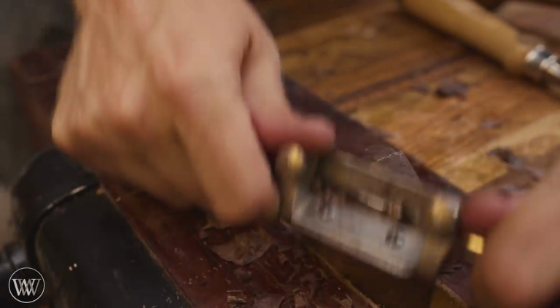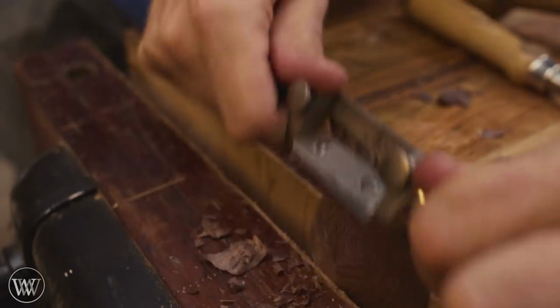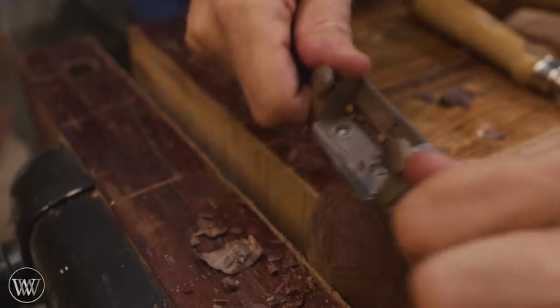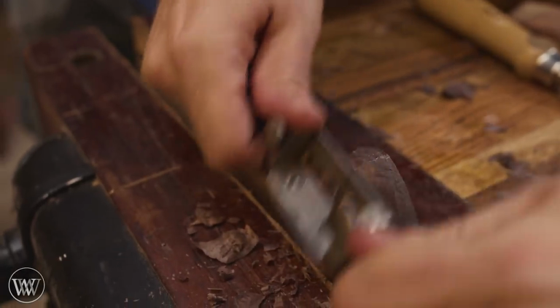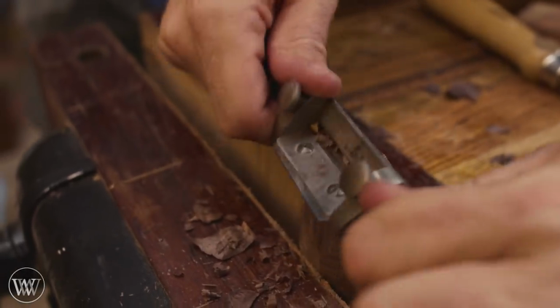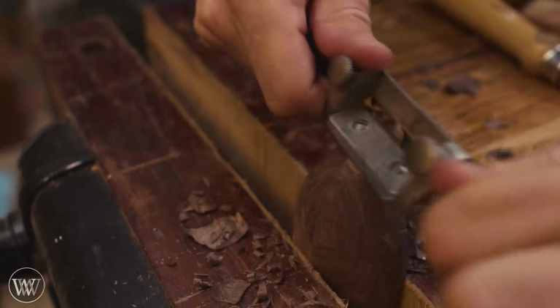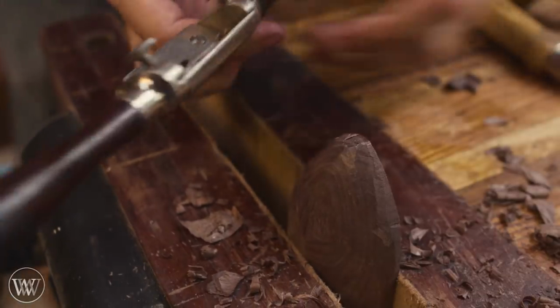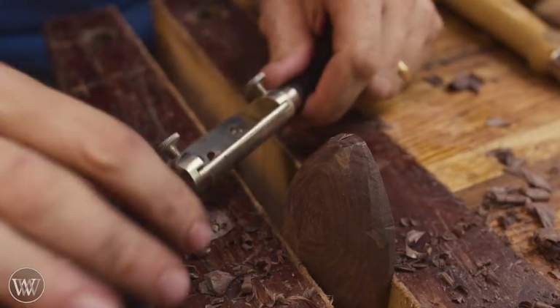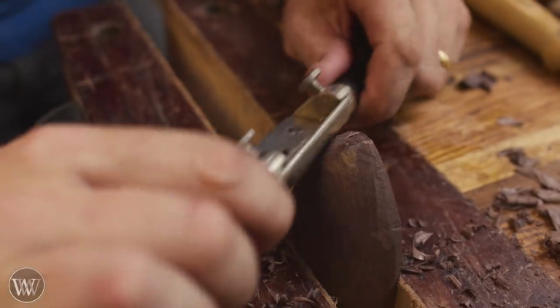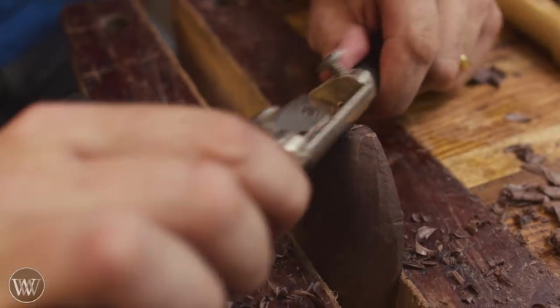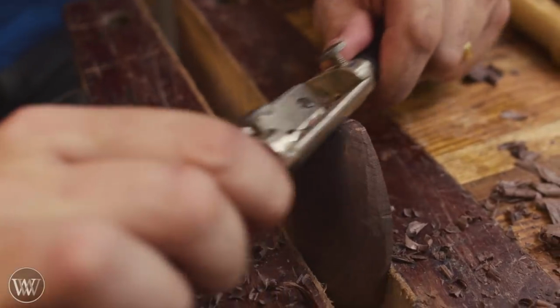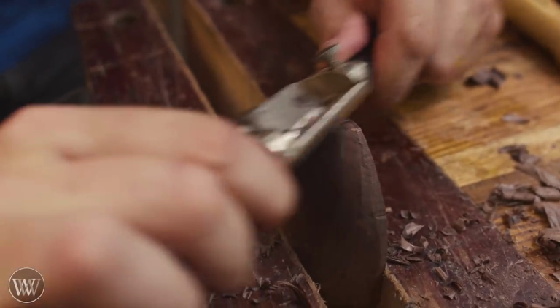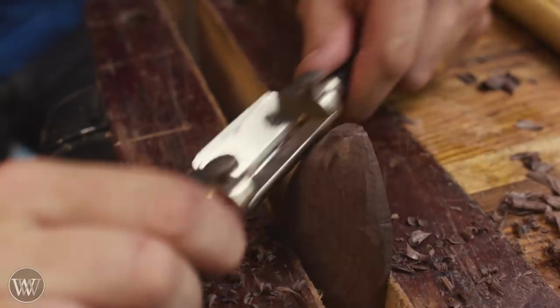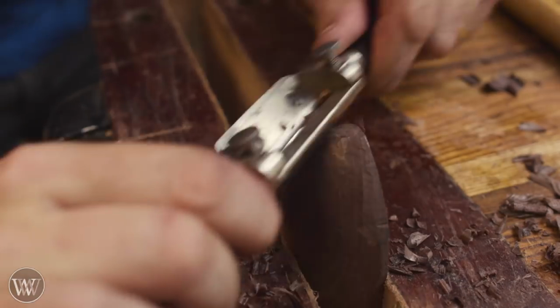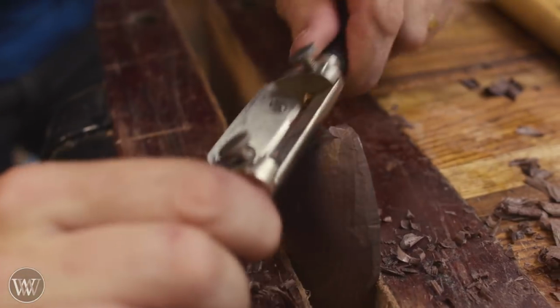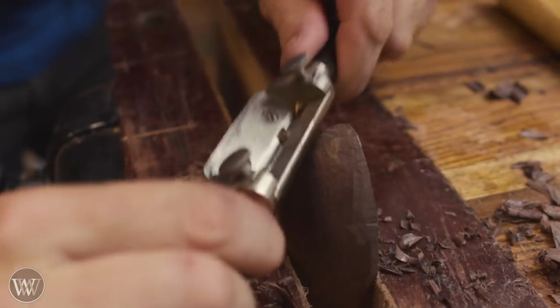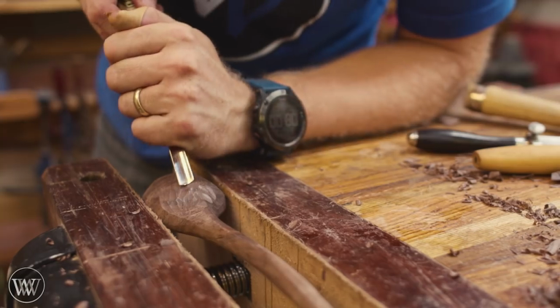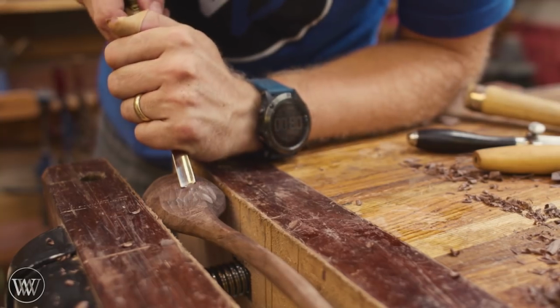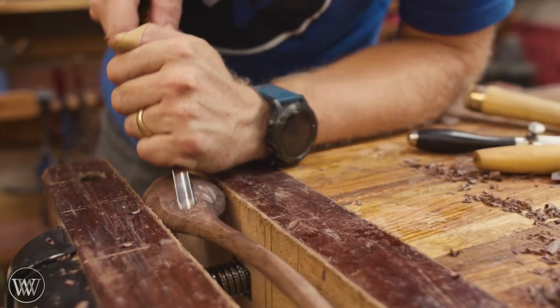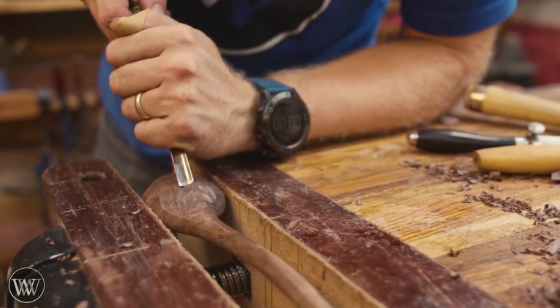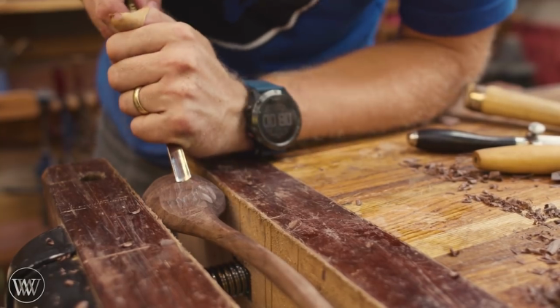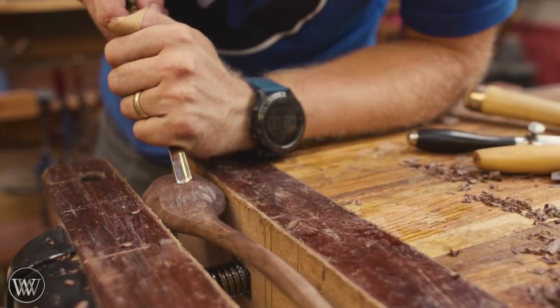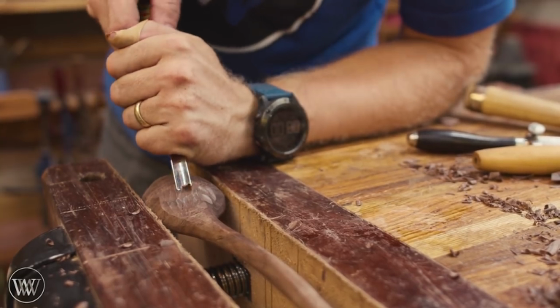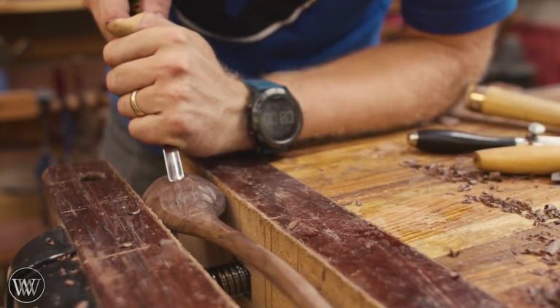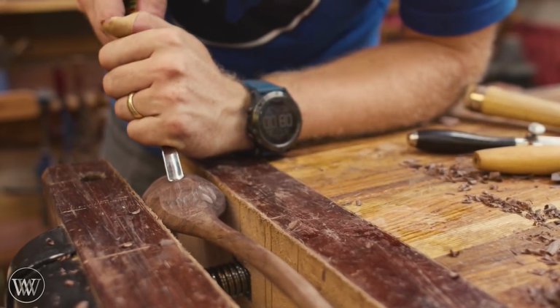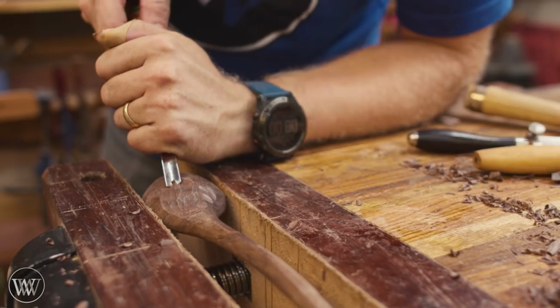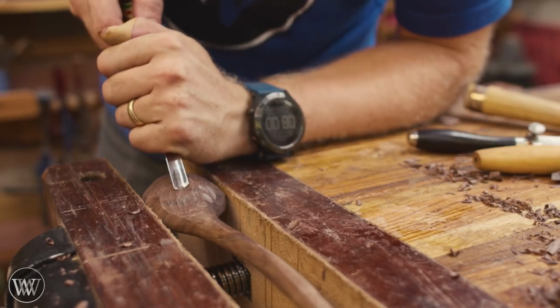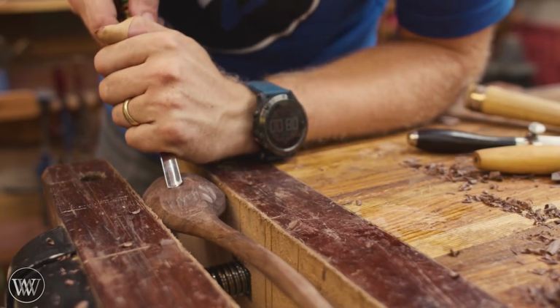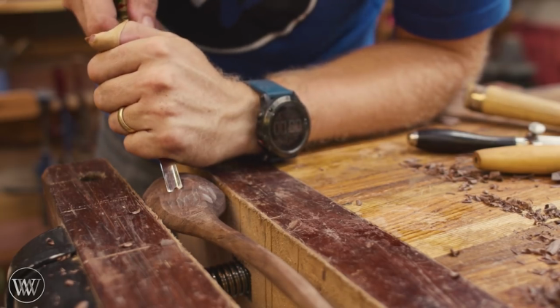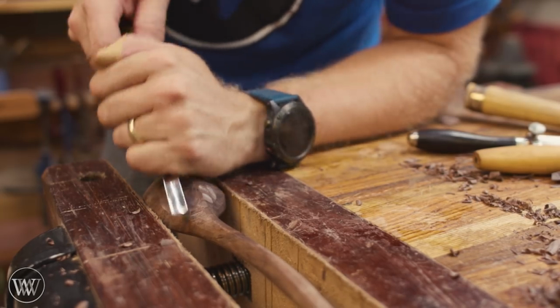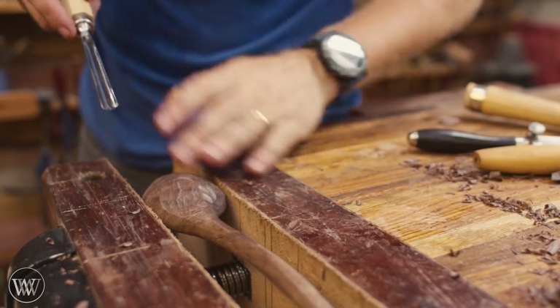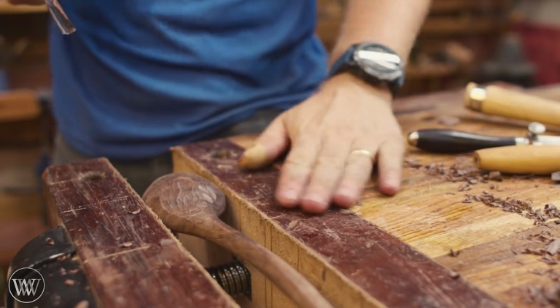The spokeshave gets rid of a lot of the facets from the chisels, and then a card scraper can come in and remove all the facets from the spokeshave. You get that slowly refining process. A good sharp blade makes very quick work, especially up at the tip where you're going across the grain and into the end grain — that is a very difficult section.